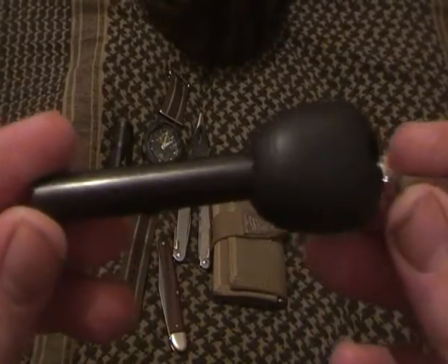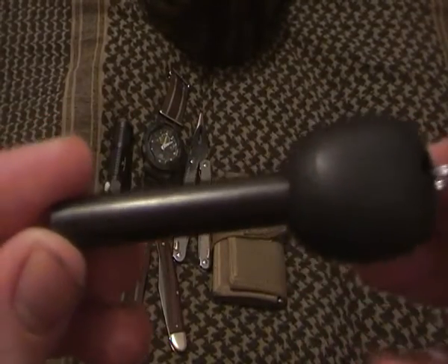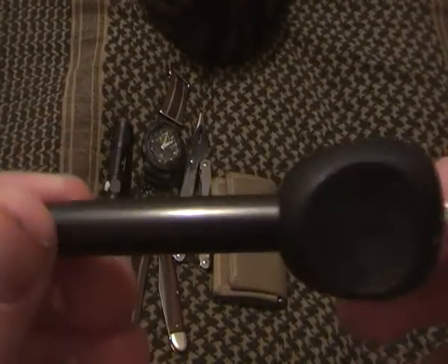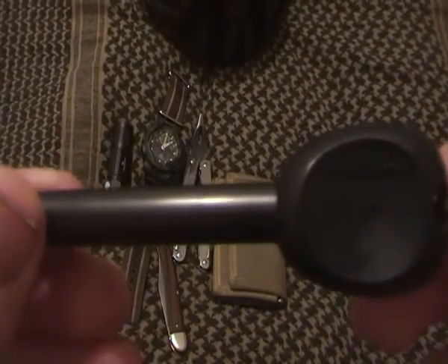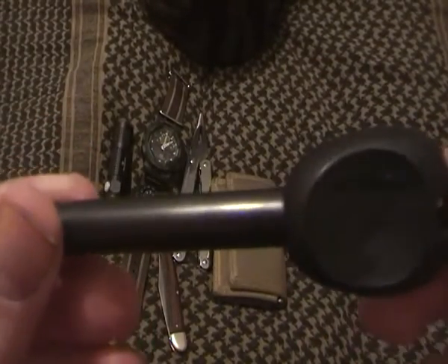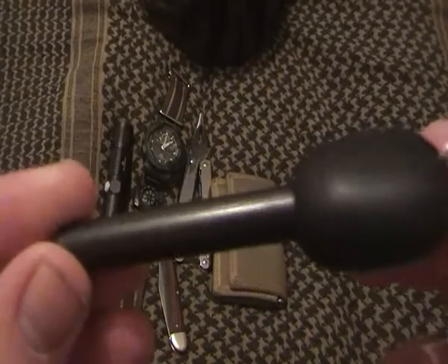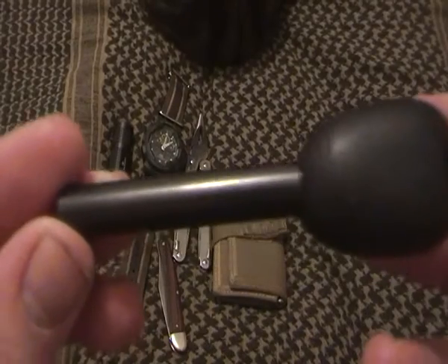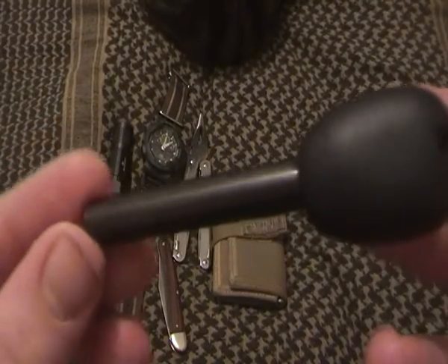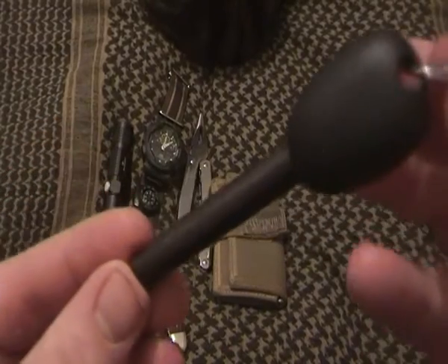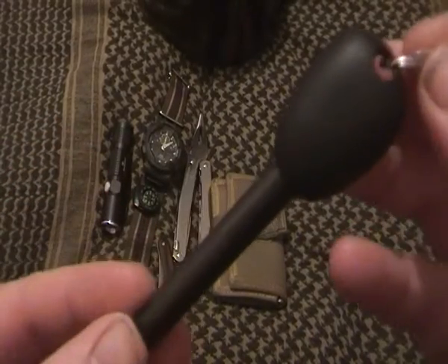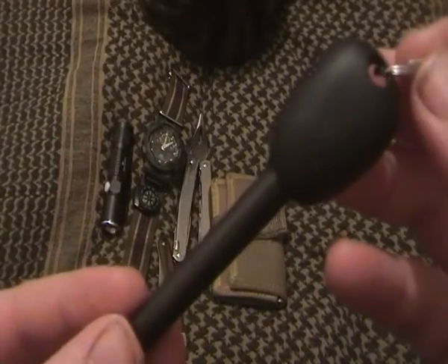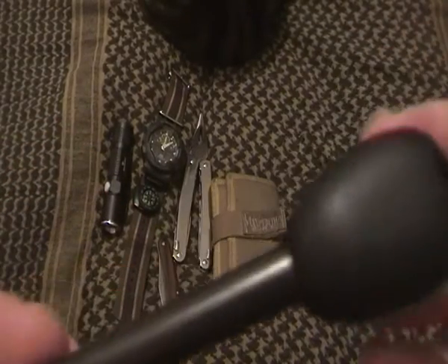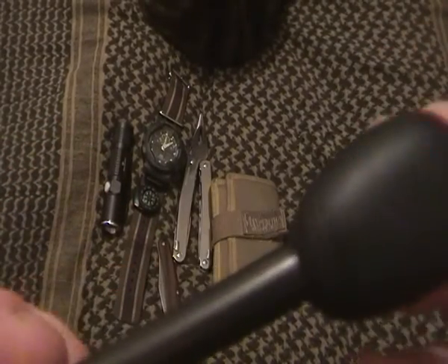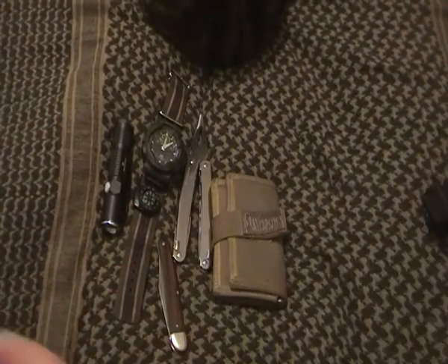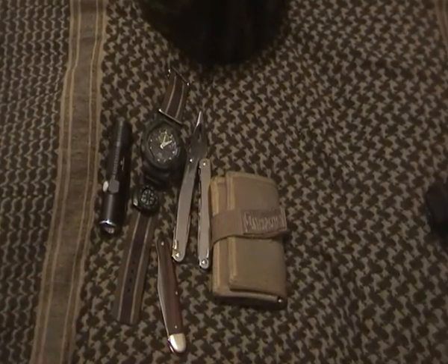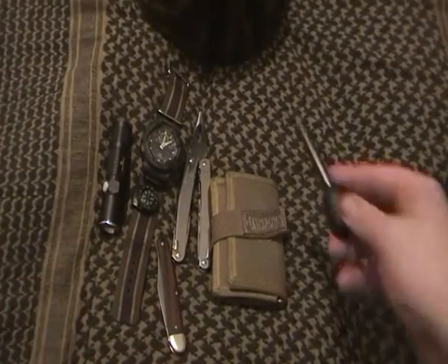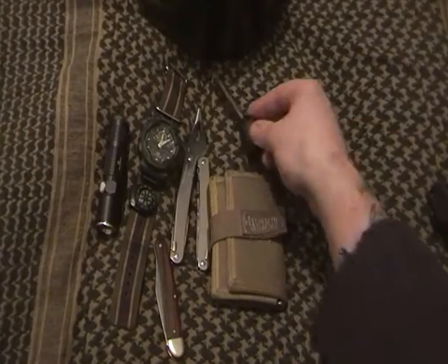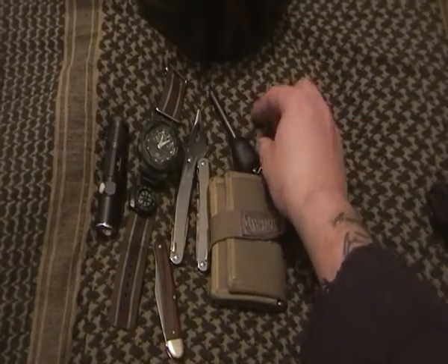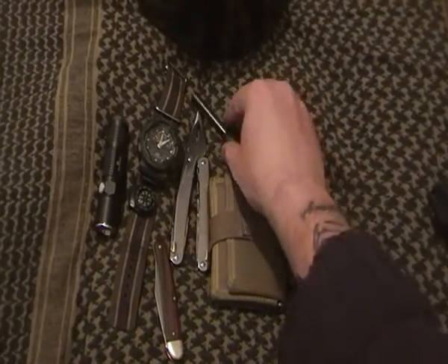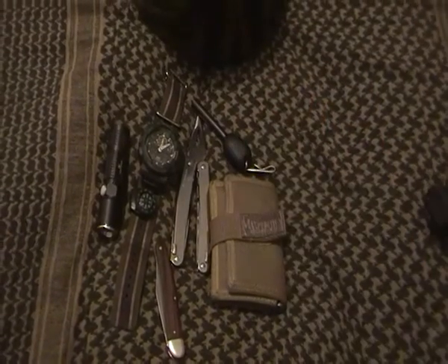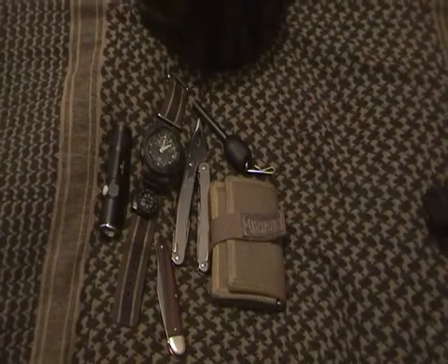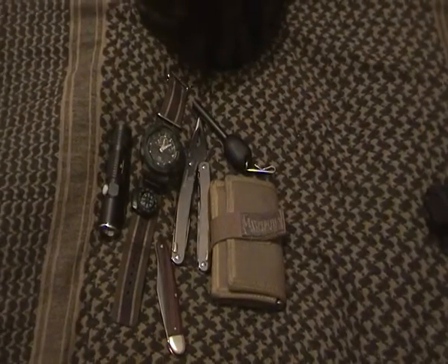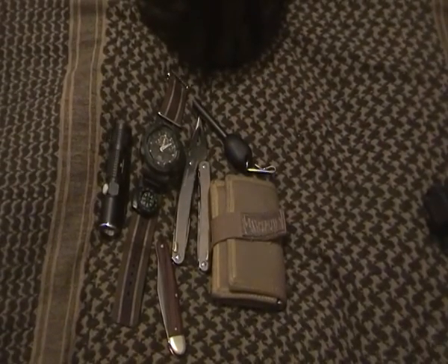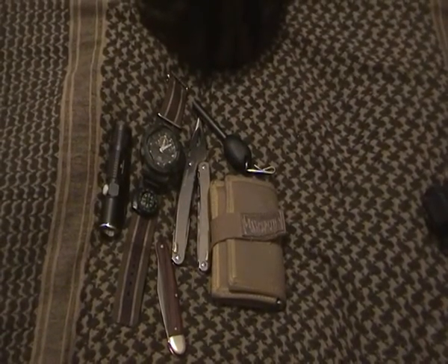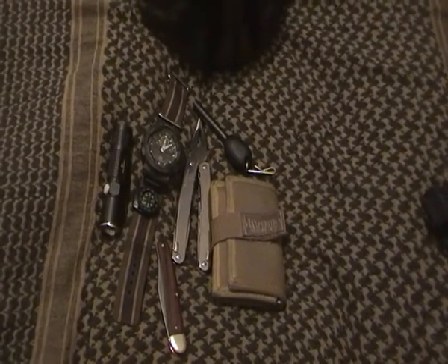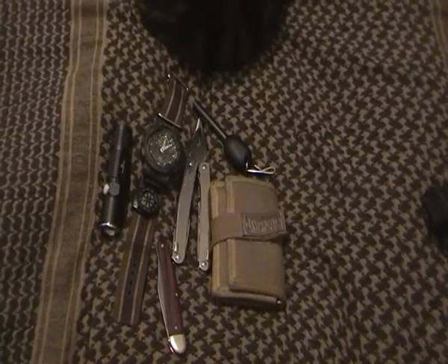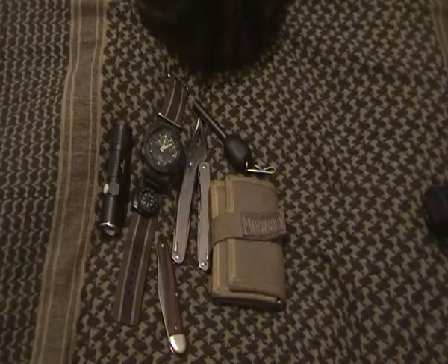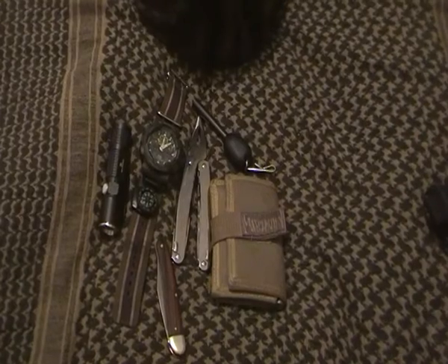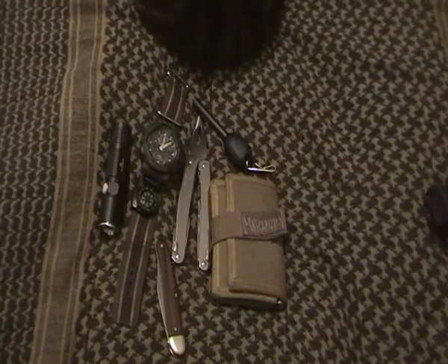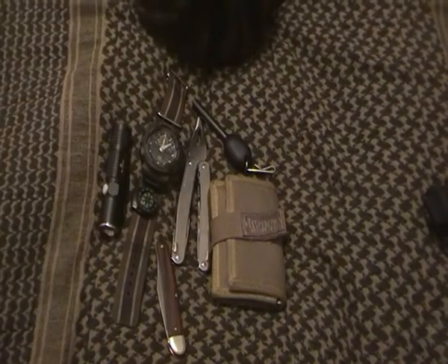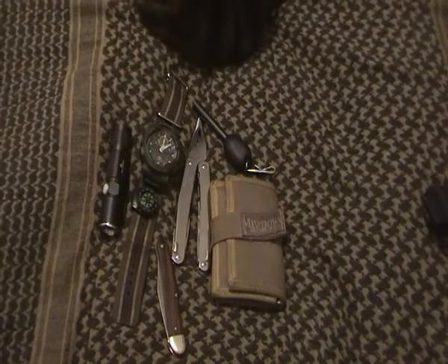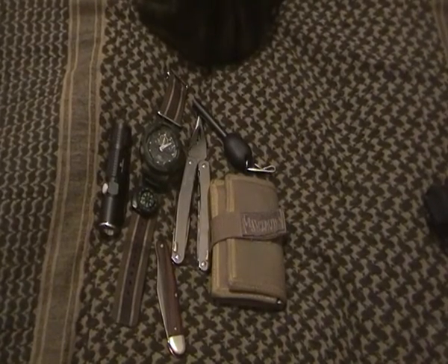I'm still using the Light My Fire Swedish Army ferrocerium rod, simply because I like to carry a ferrocerium rod on my person — I just like to have one.